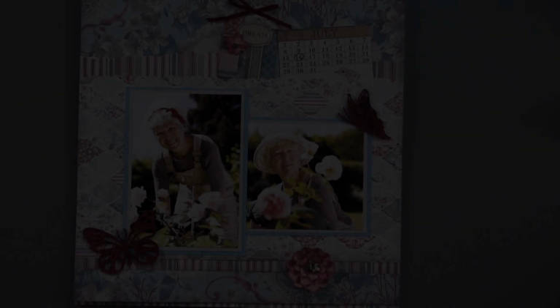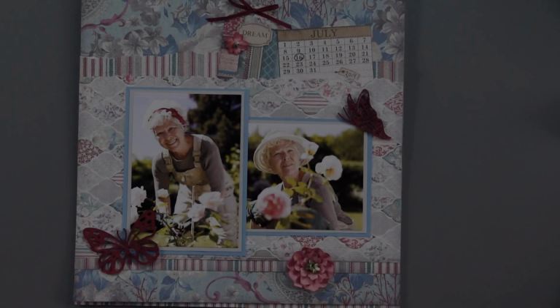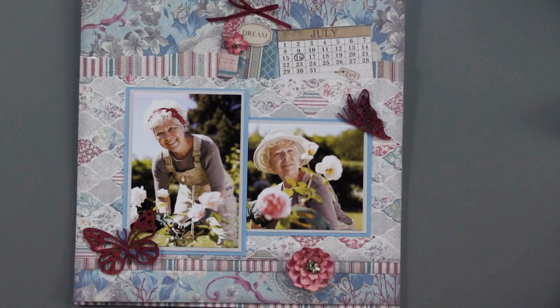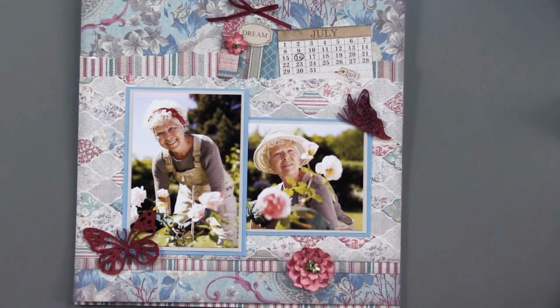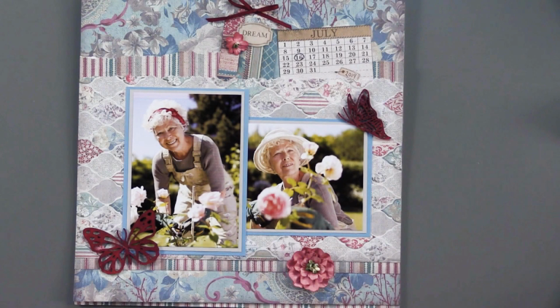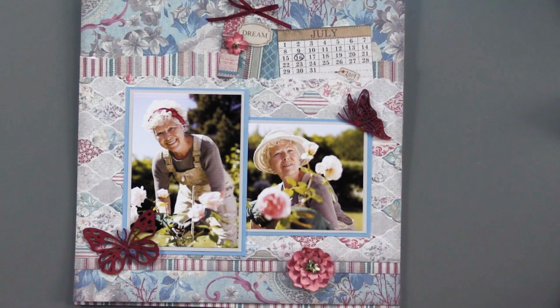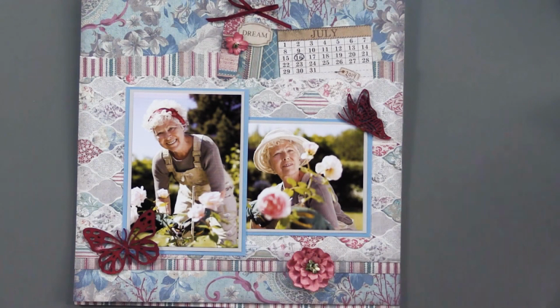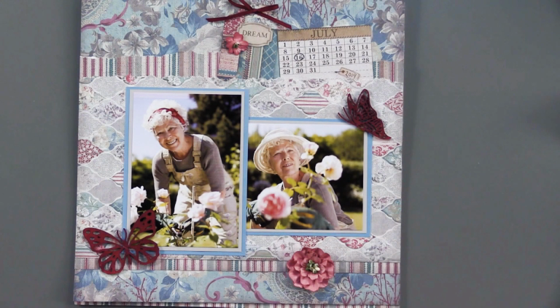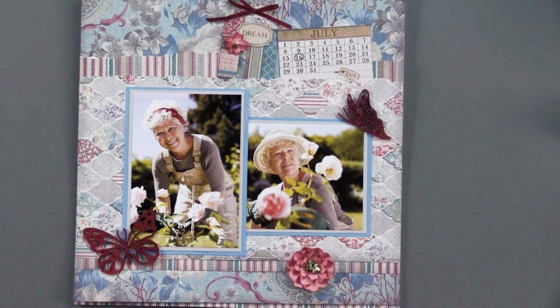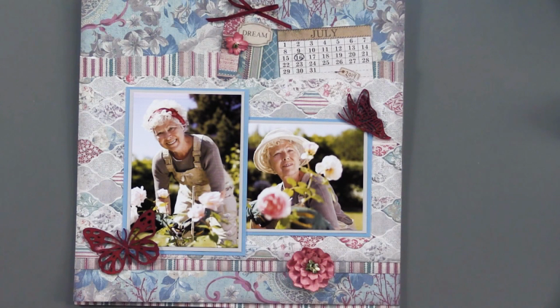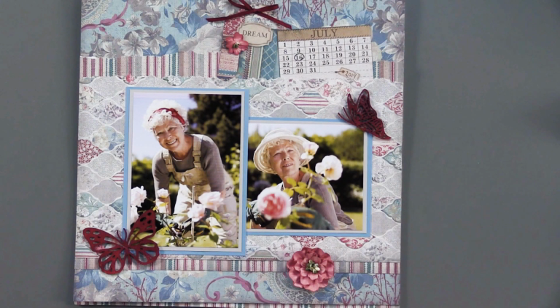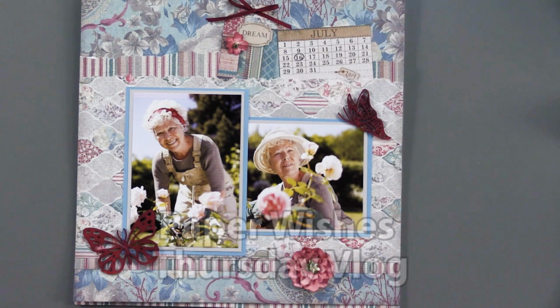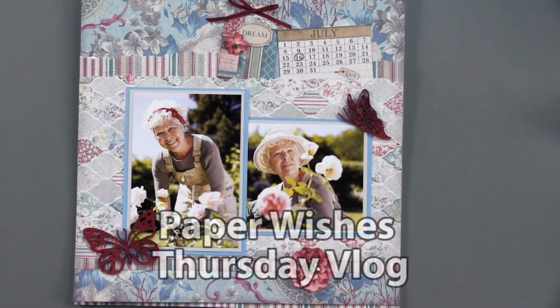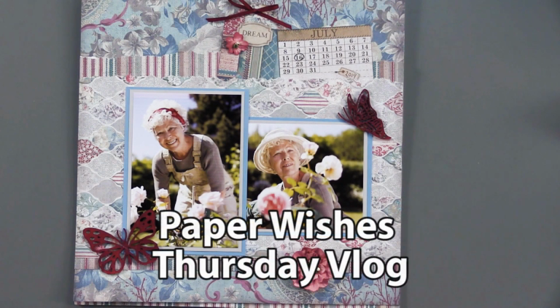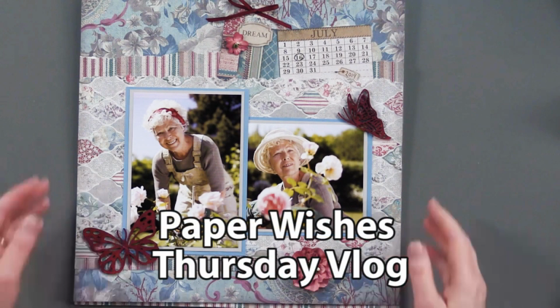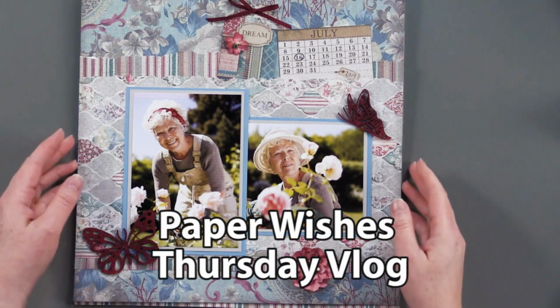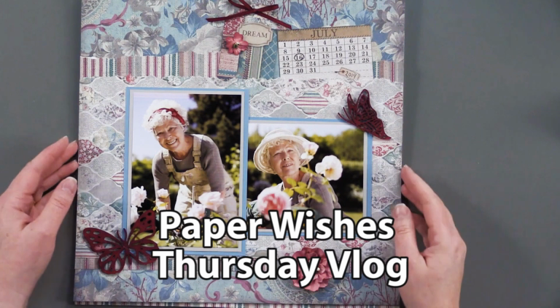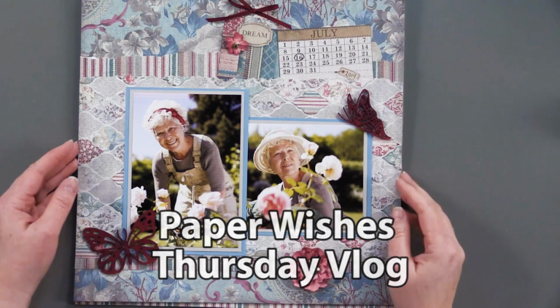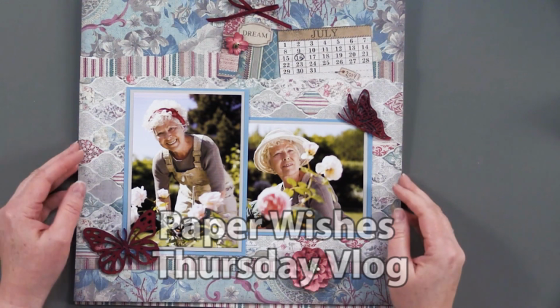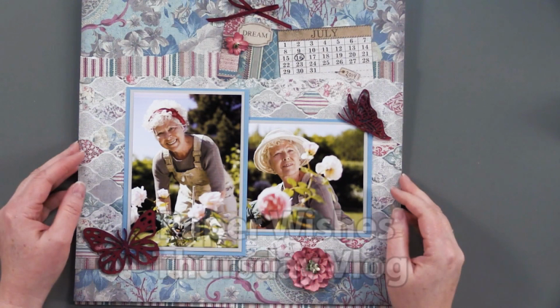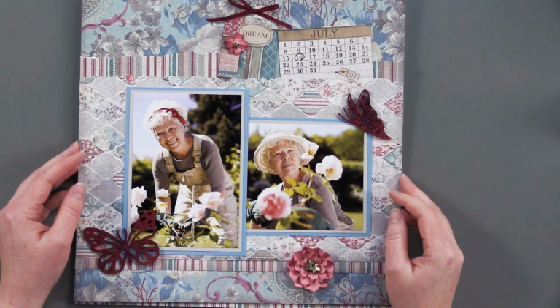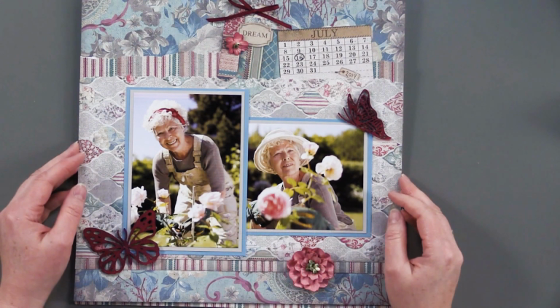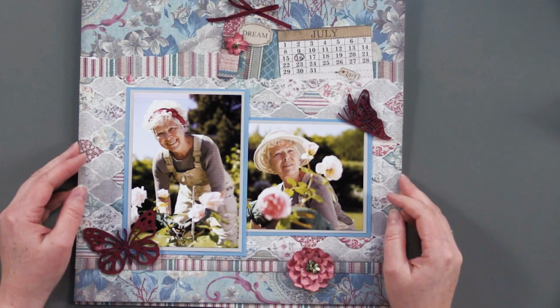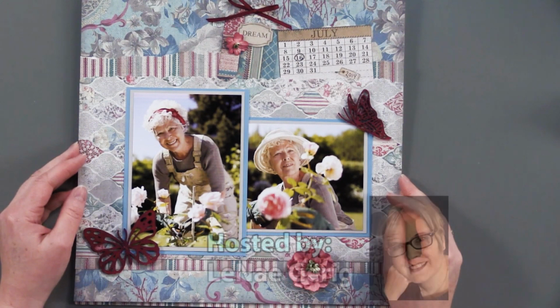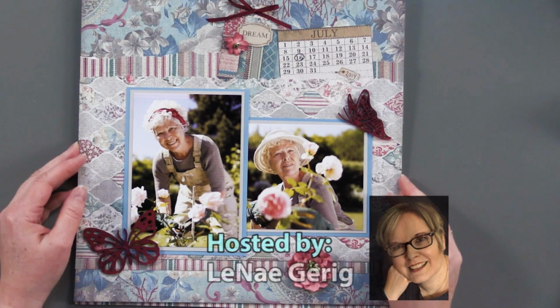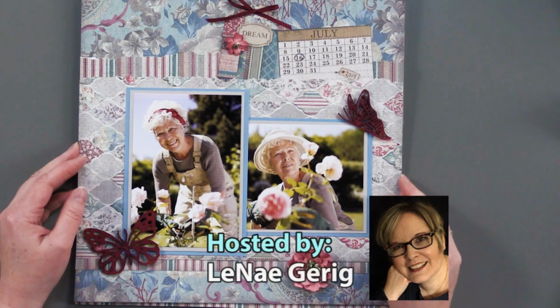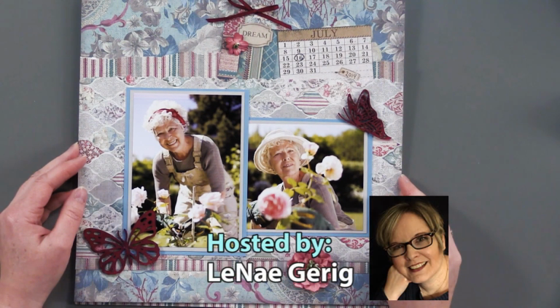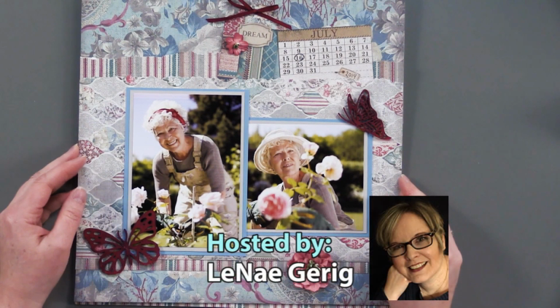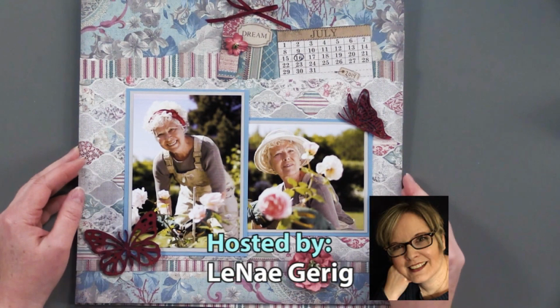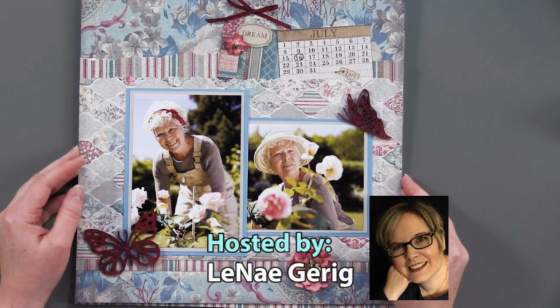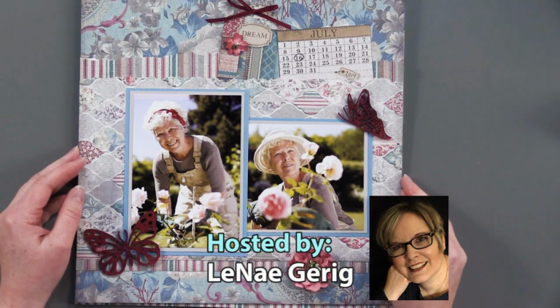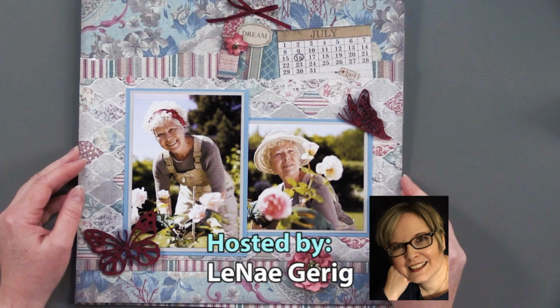Hi, everybody. Welcome to Paper Wishes Thursday Vlog. I'm Lene Gehrig, and today I'm really excited to bring you this wonderful new paper pack called Grand Hotel from our friends at Stamperia.